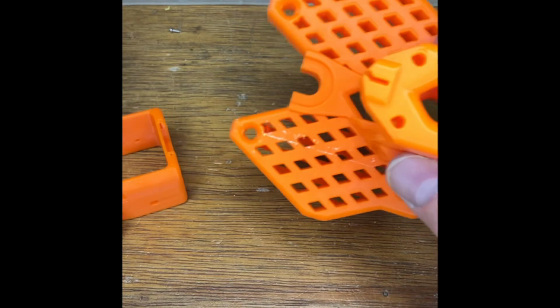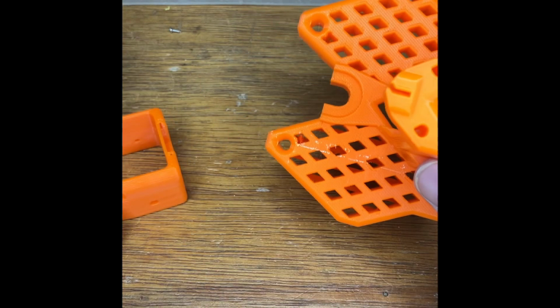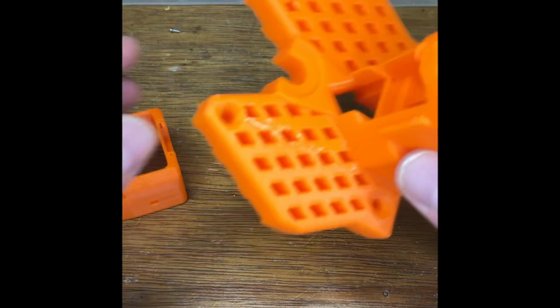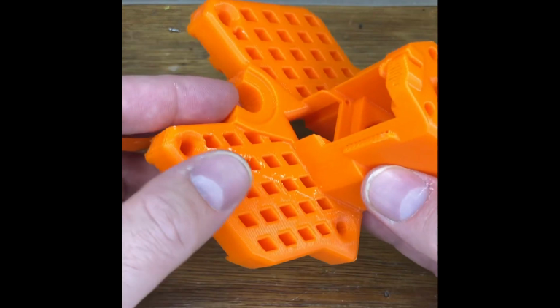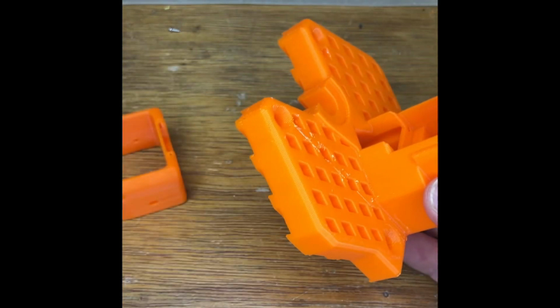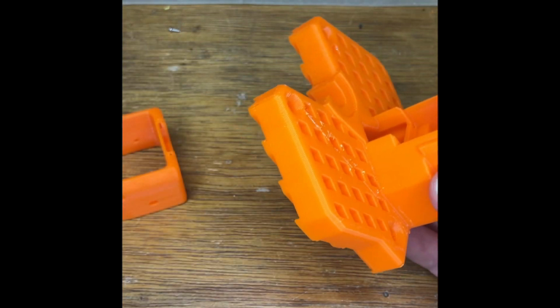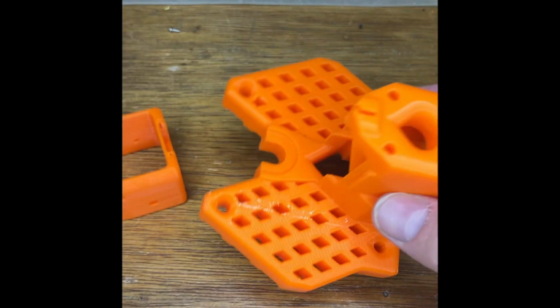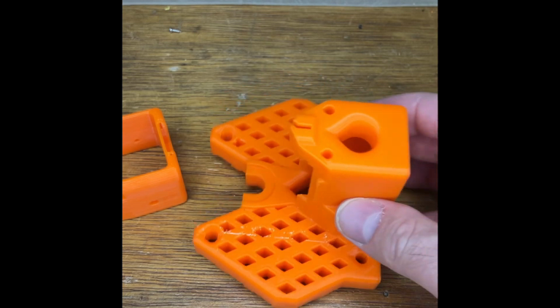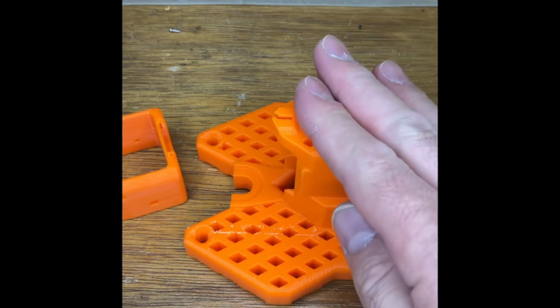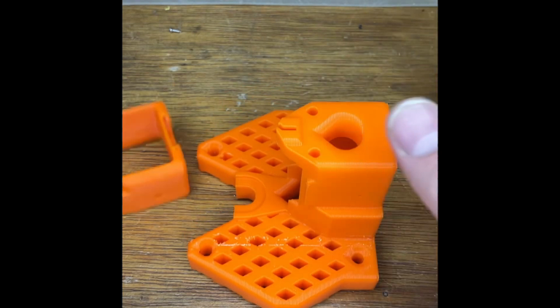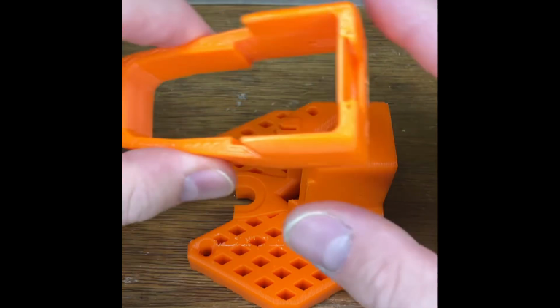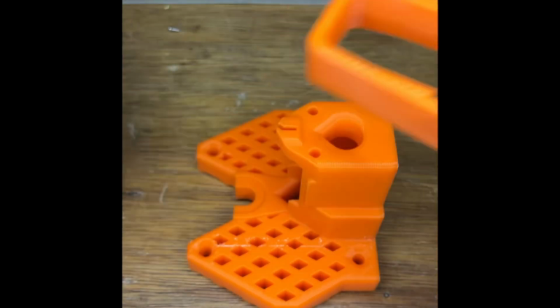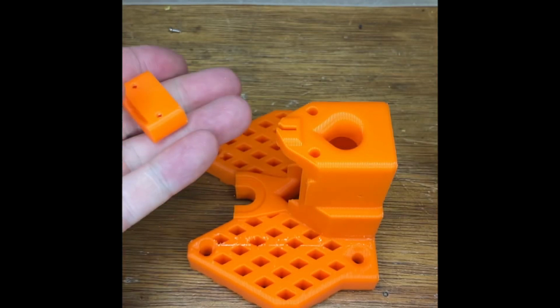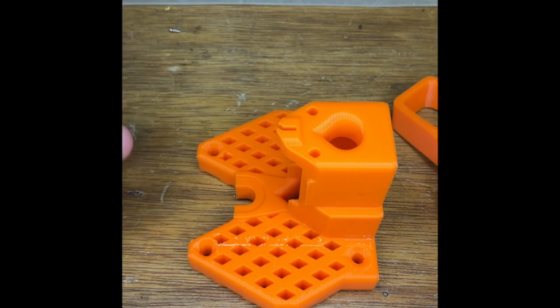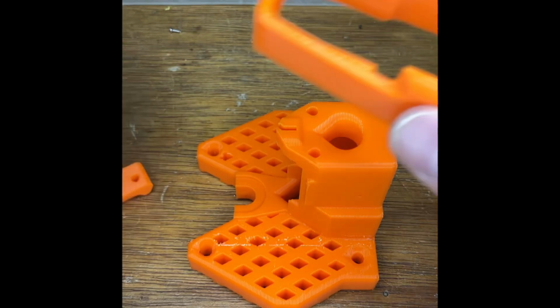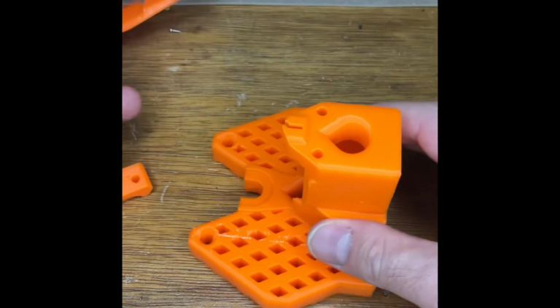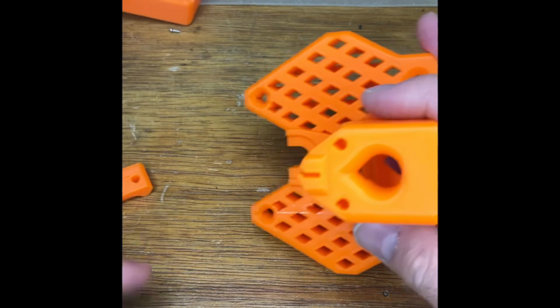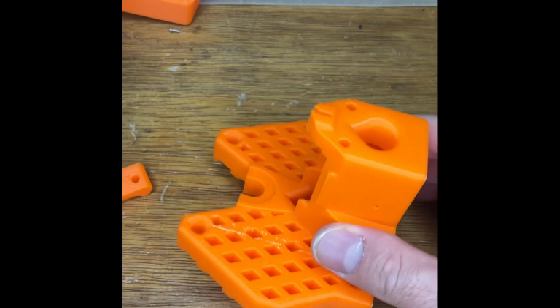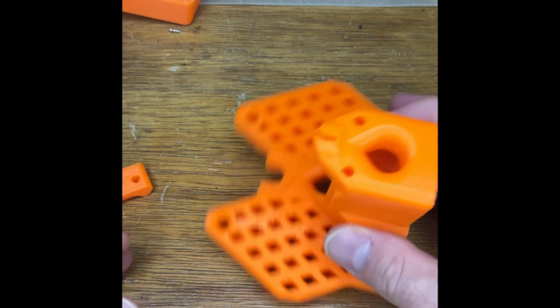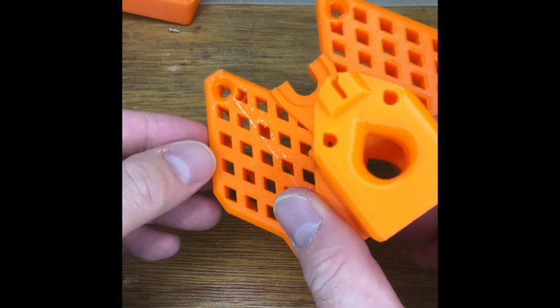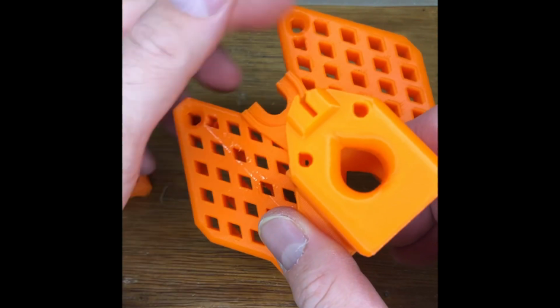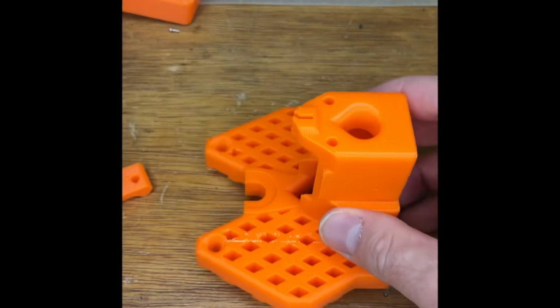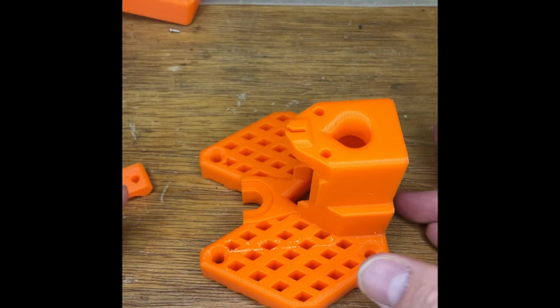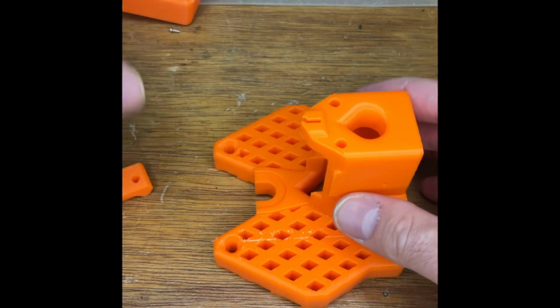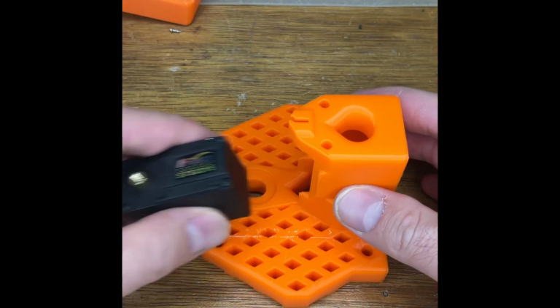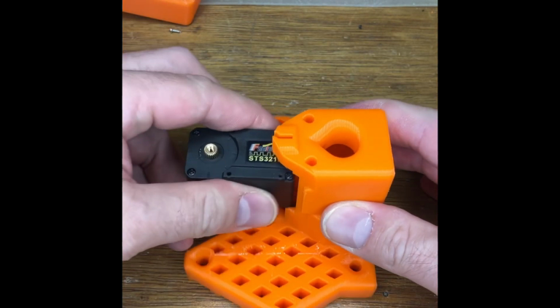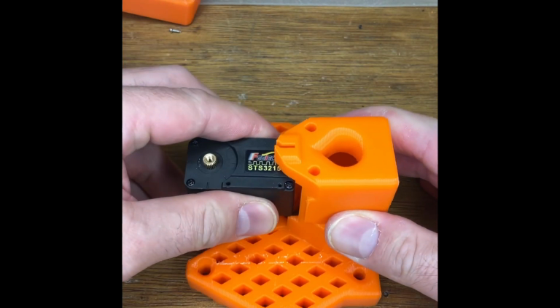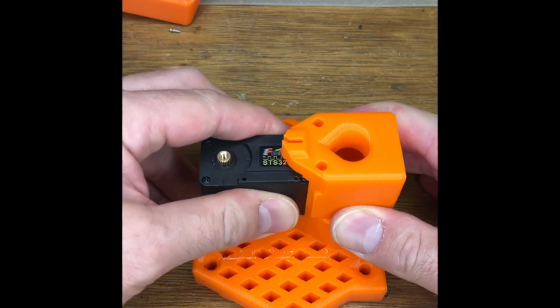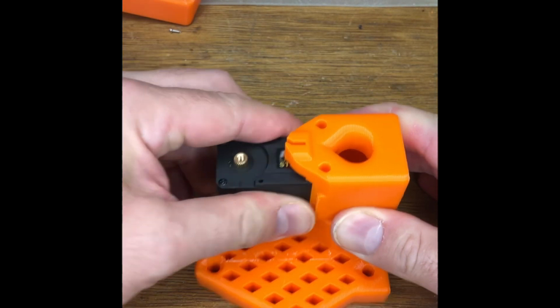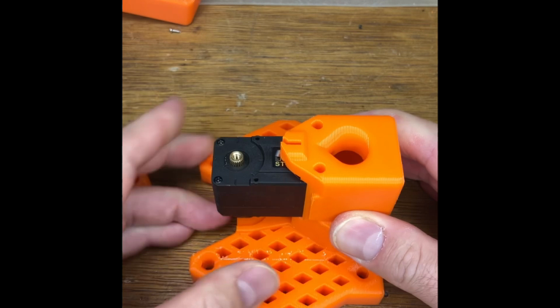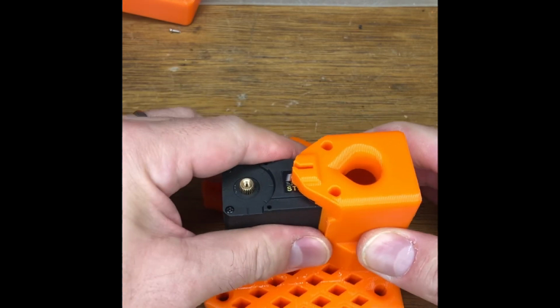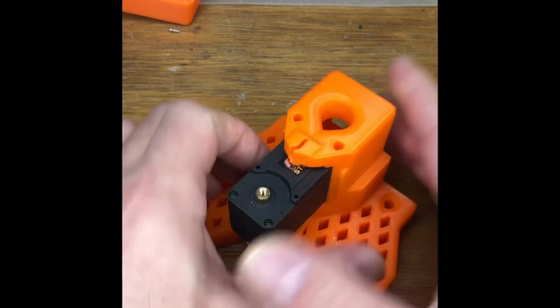There are three pieces for the bass: there's the bulk, there's the clip, and there's the clamp. The bulk is as it sounds — it's got fixing holes front and back and it's going to house the servo. It's going to fit in there; it's quite a tight fit.